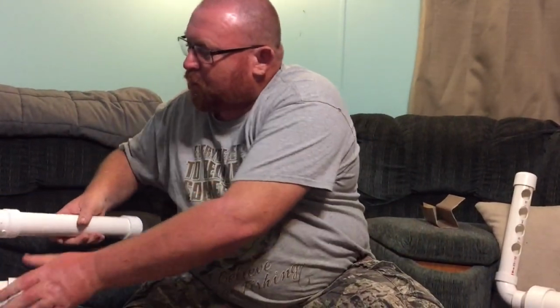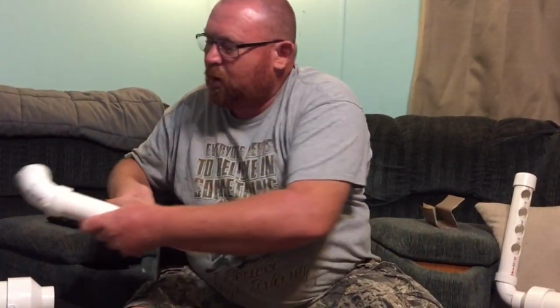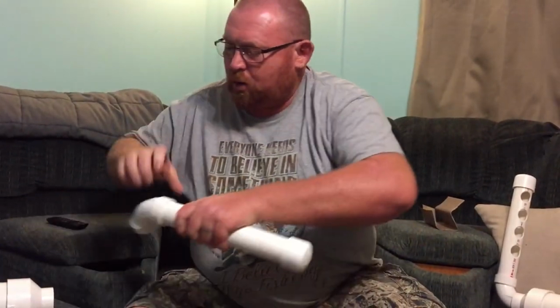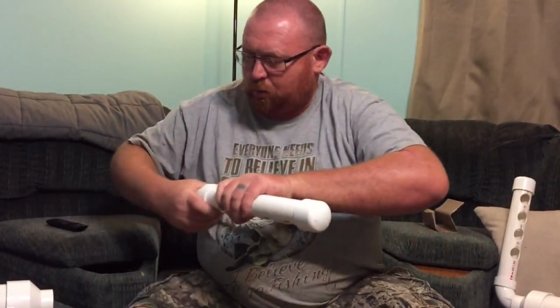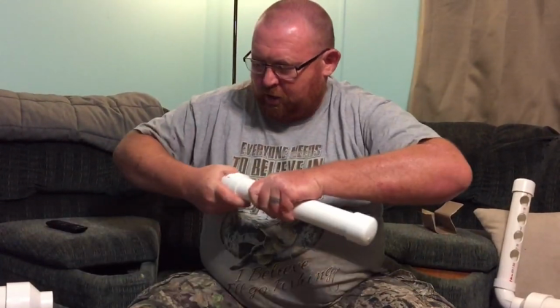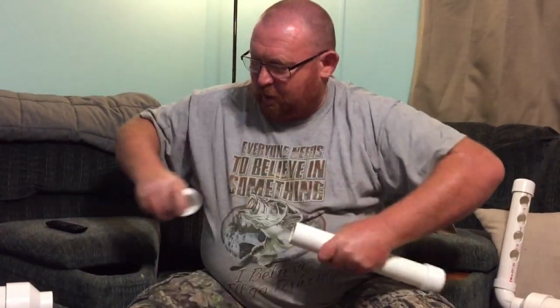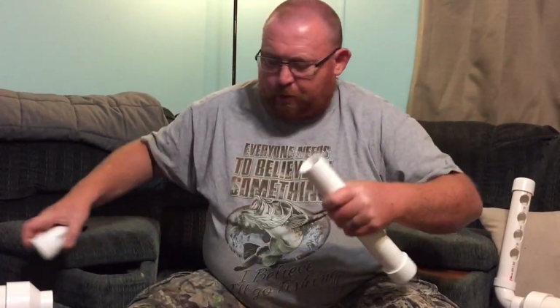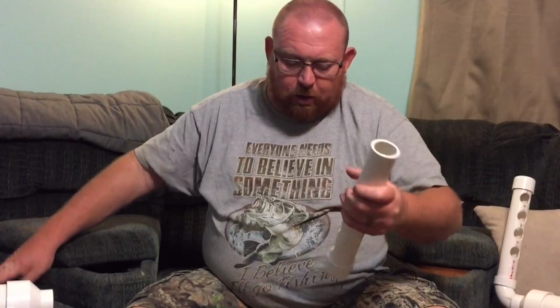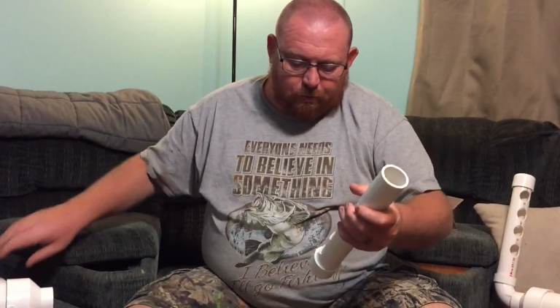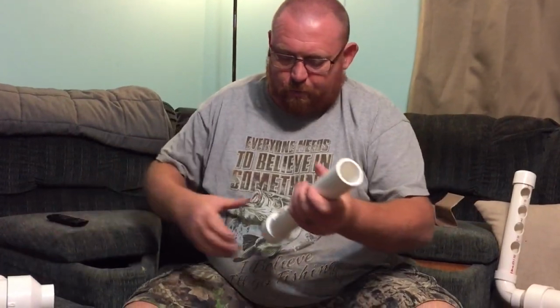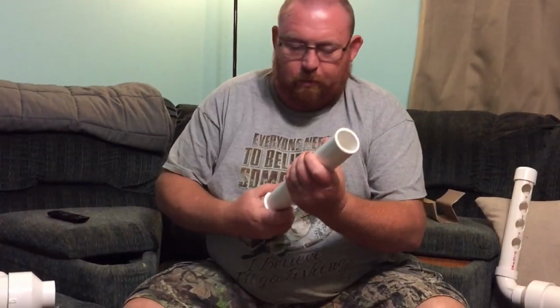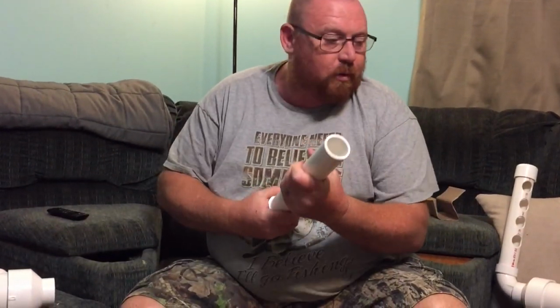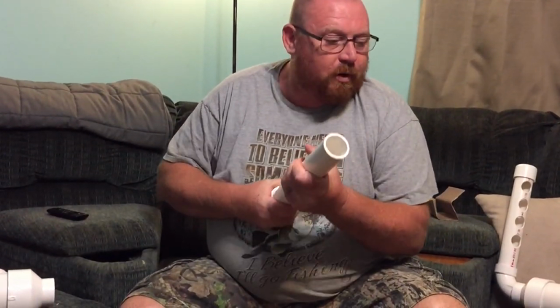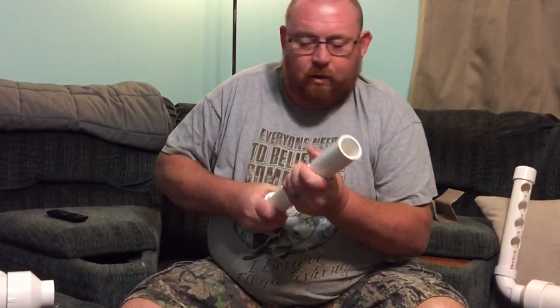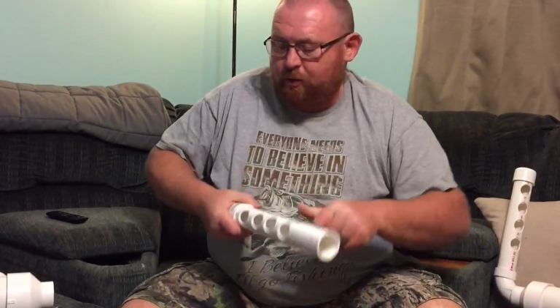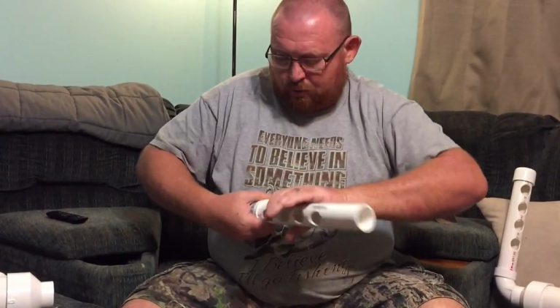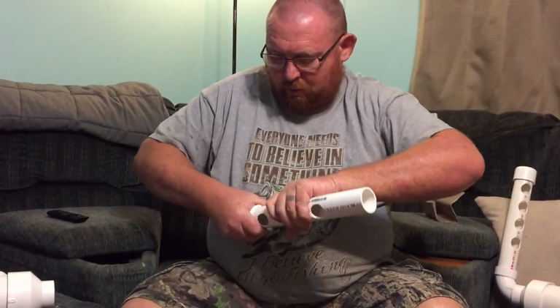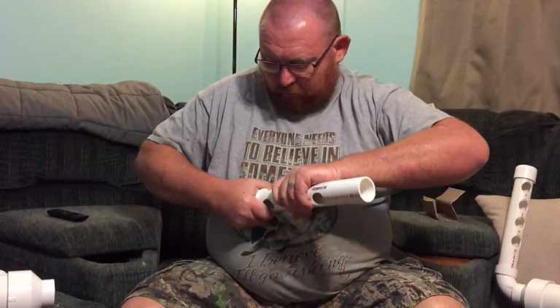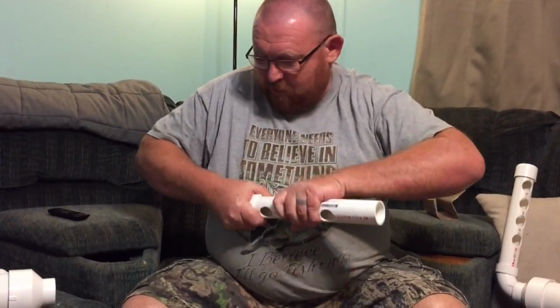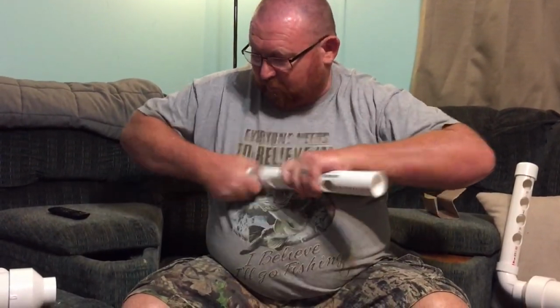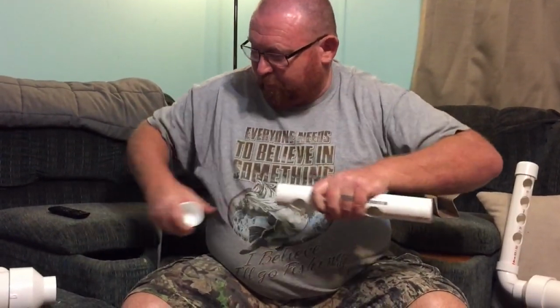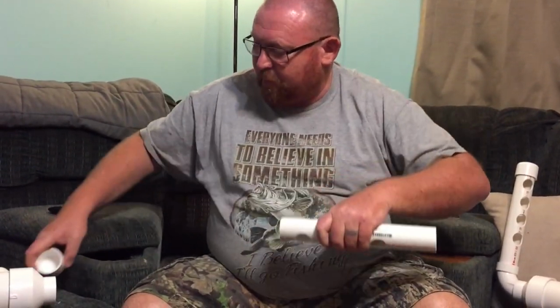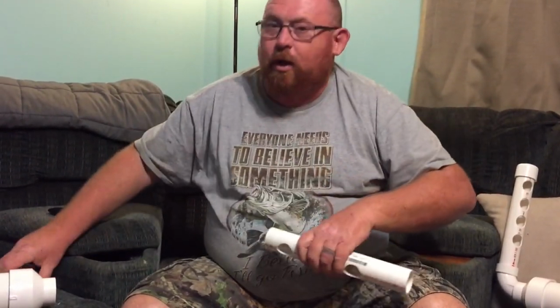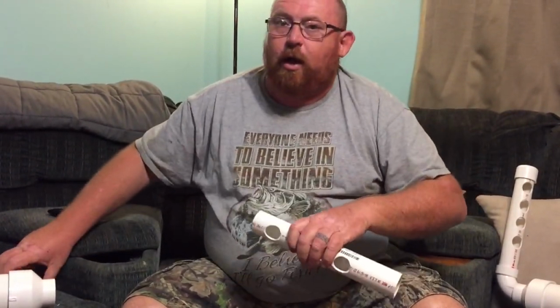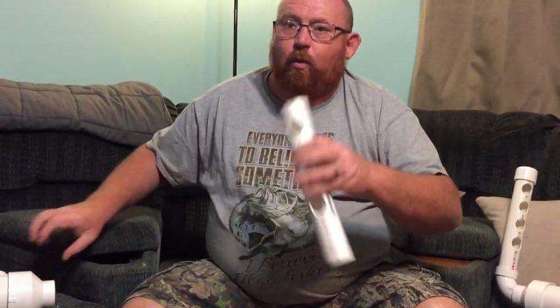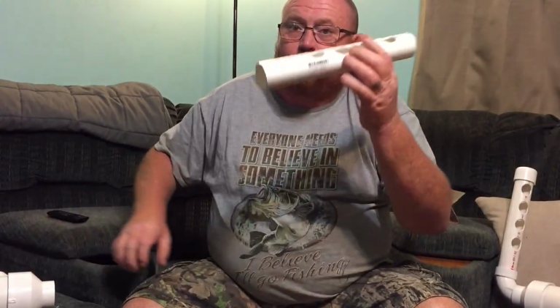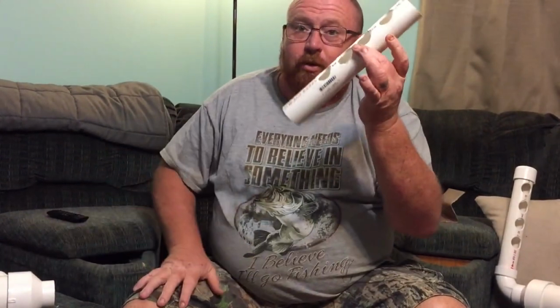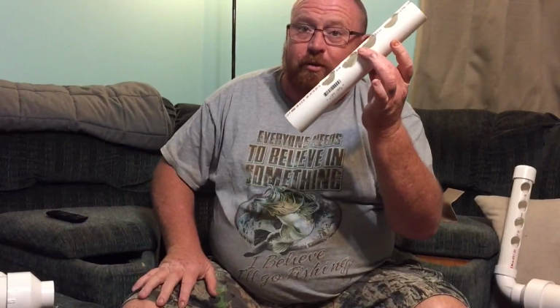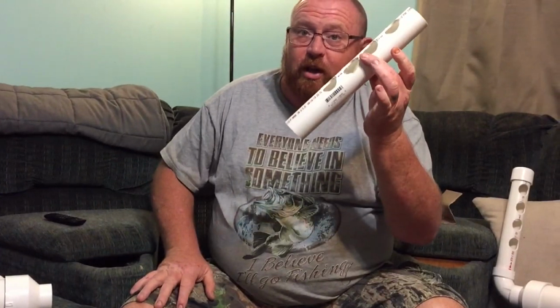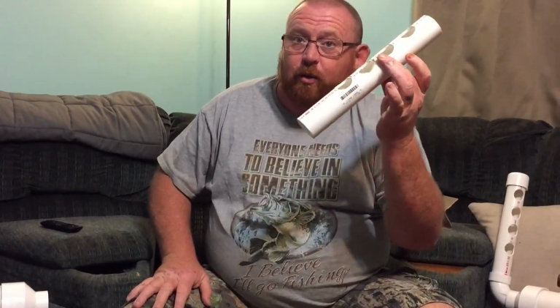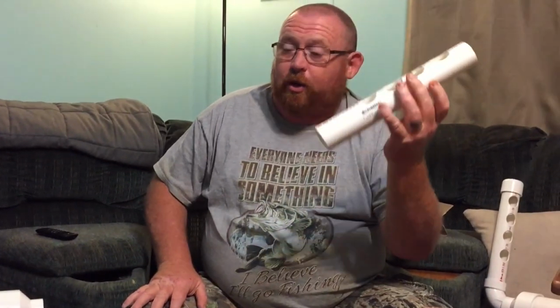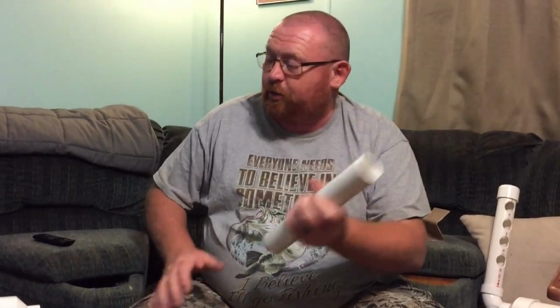Now we will take it back apart and we will do some sanding on this.